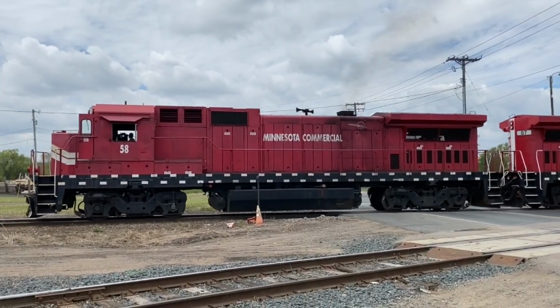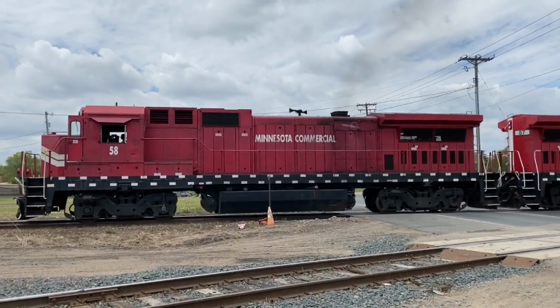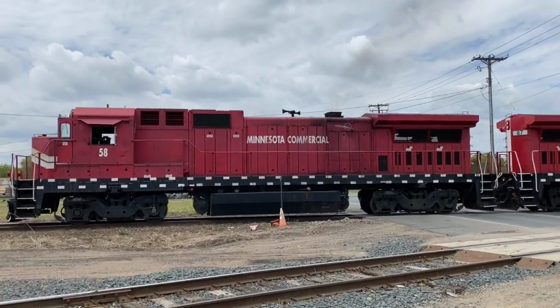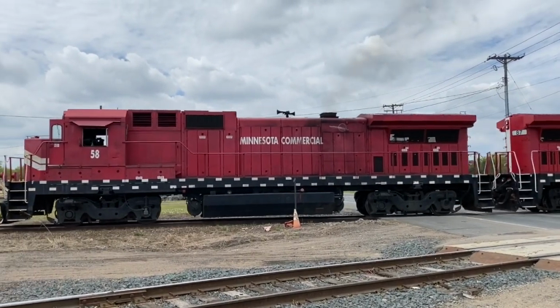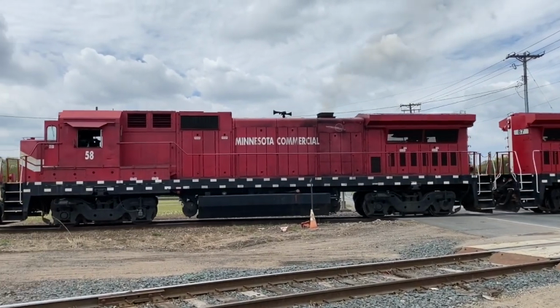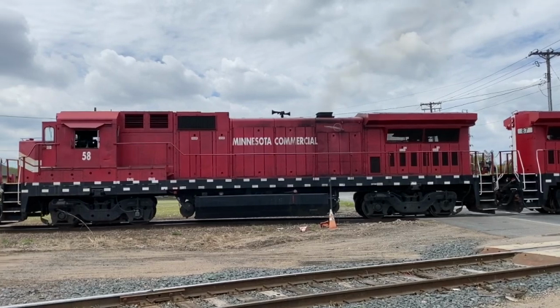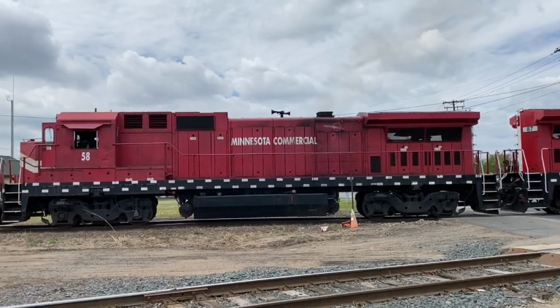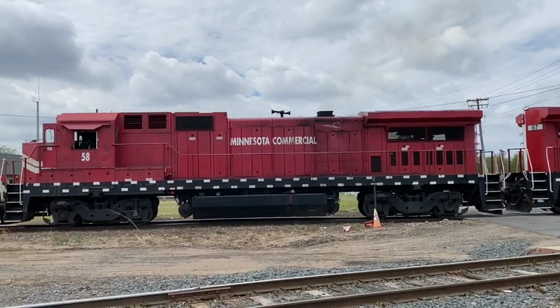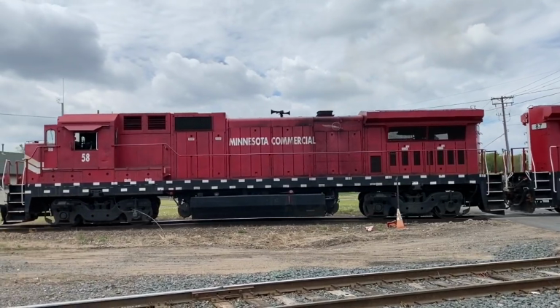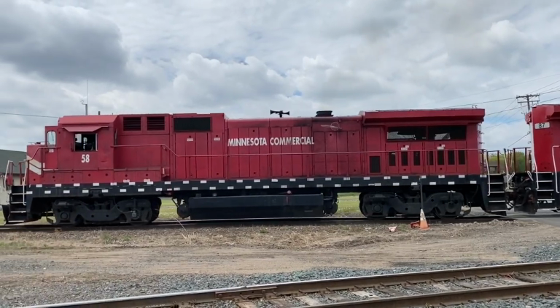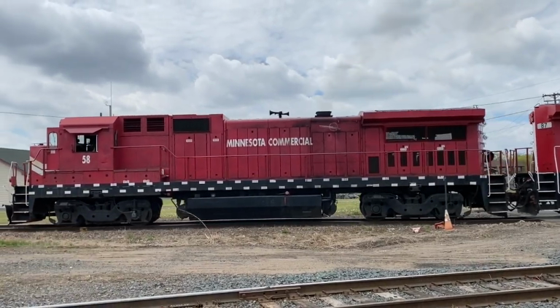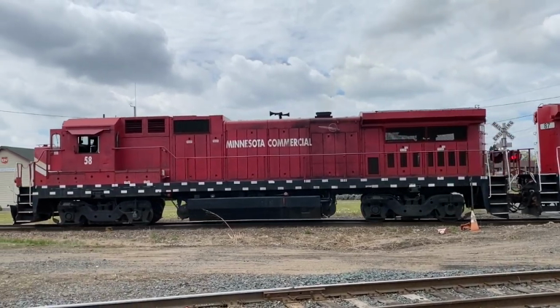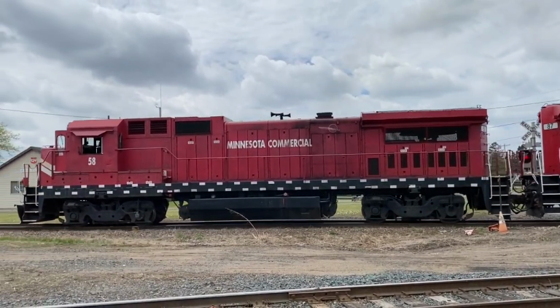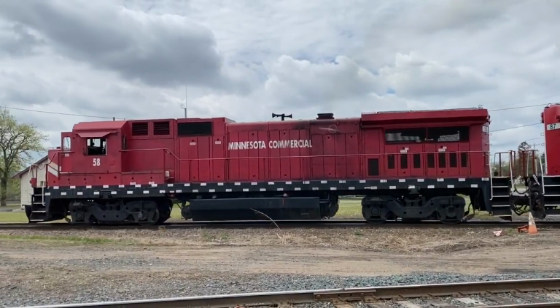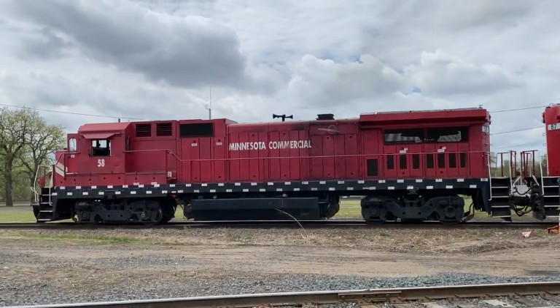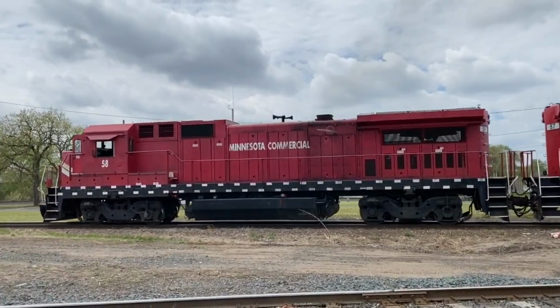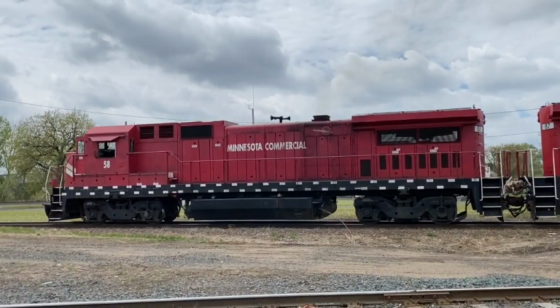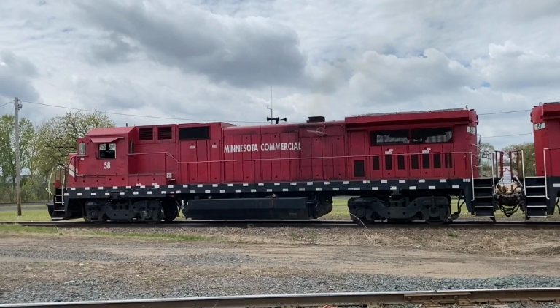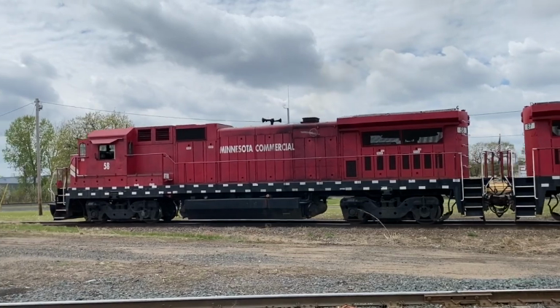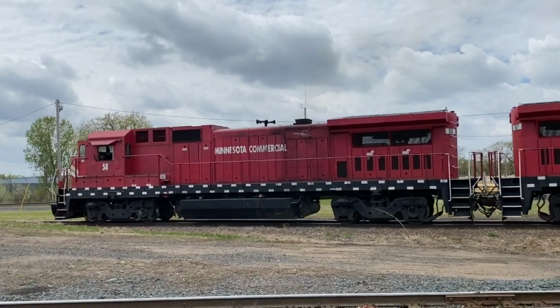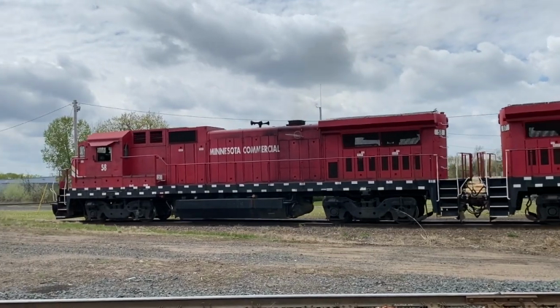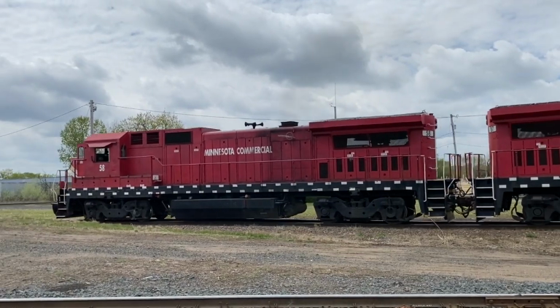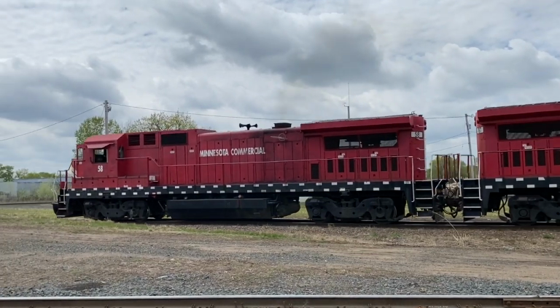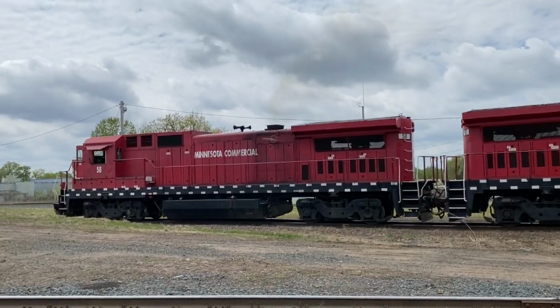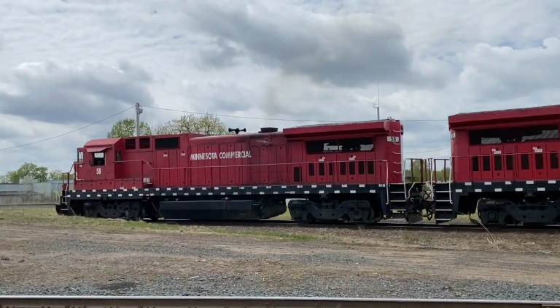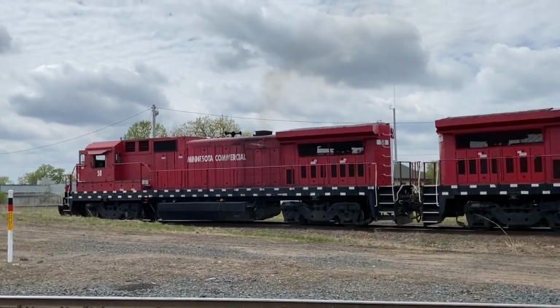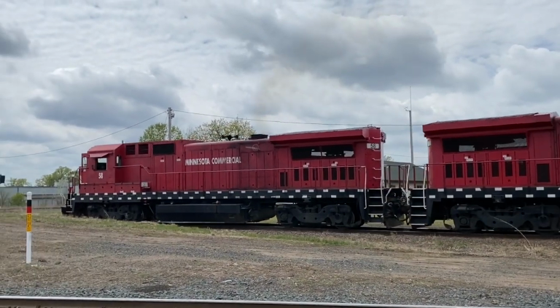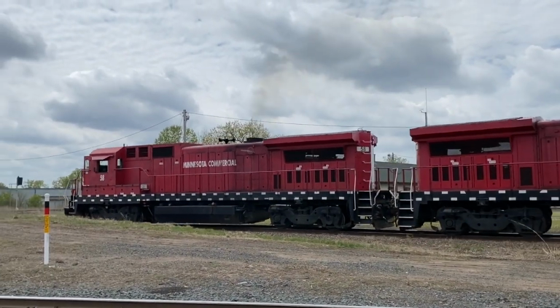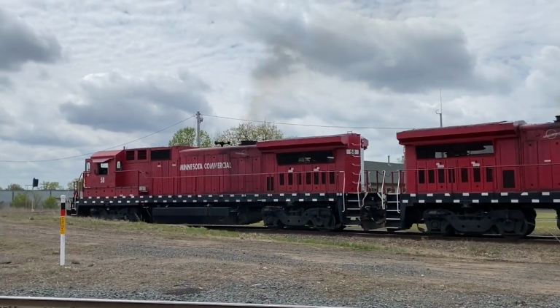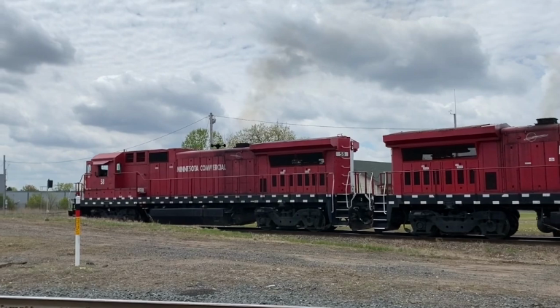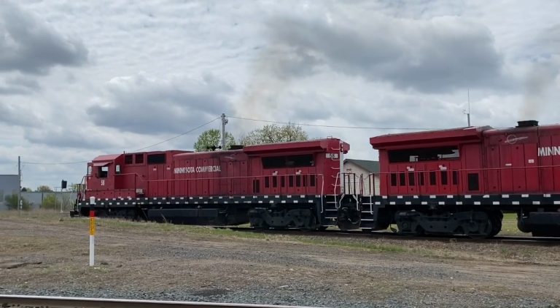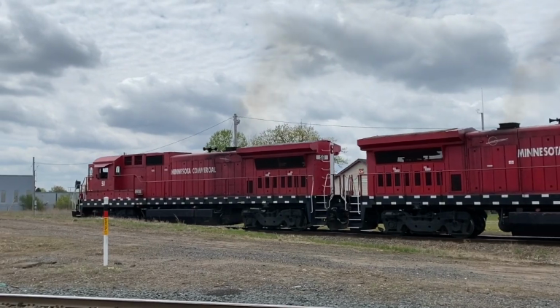The Minnesota Commercial Railway is the successor to the Minnesota Transfer Railway, which existed from 1883 to 1987. The Commercial has been running from 1987 to the present day, so we might as well kick back and watch them work.